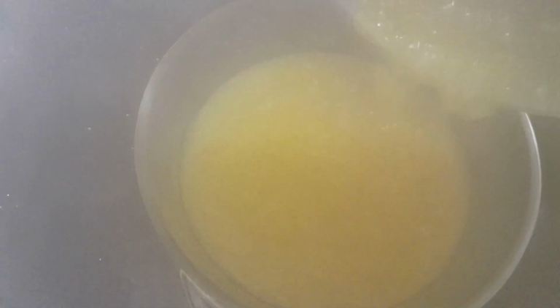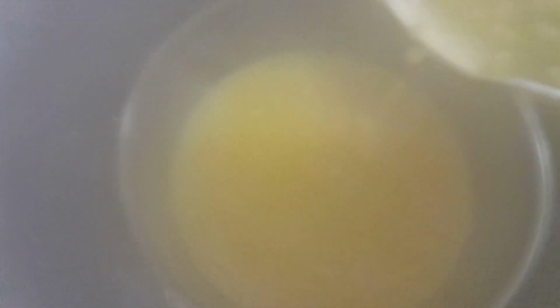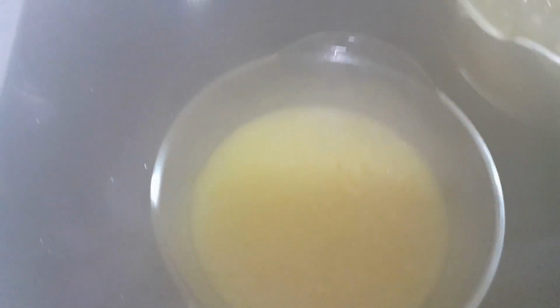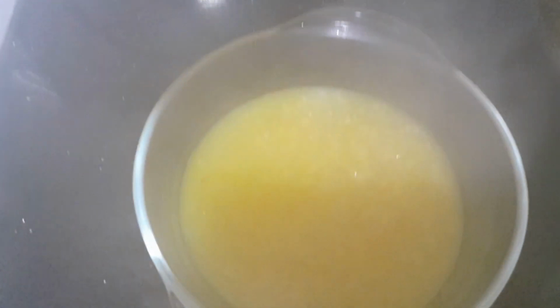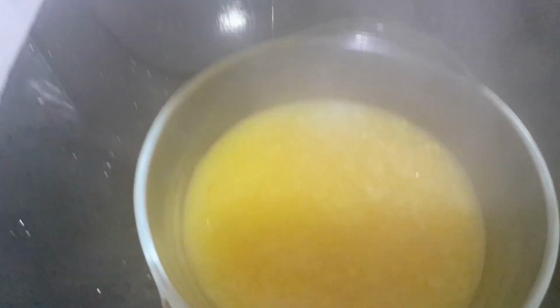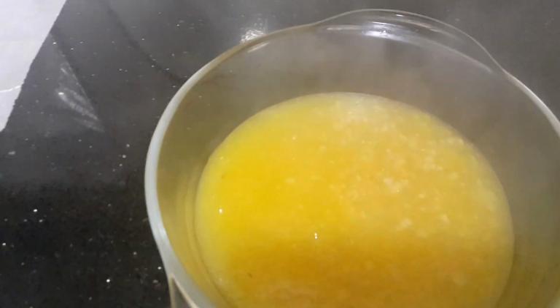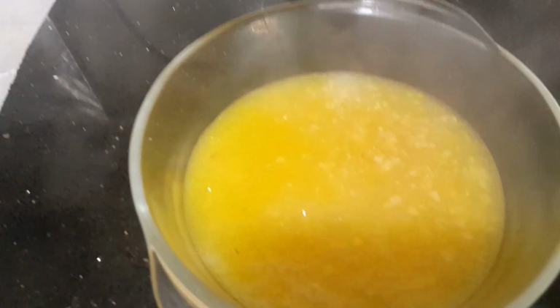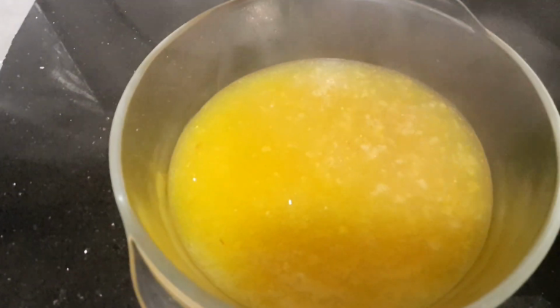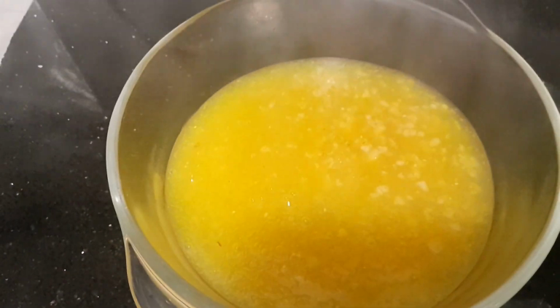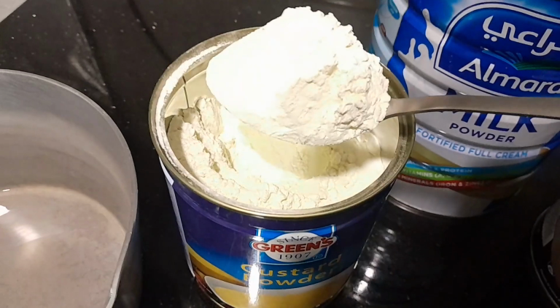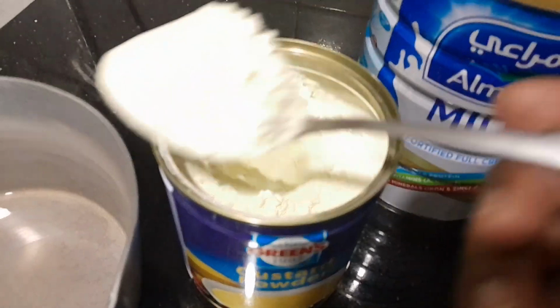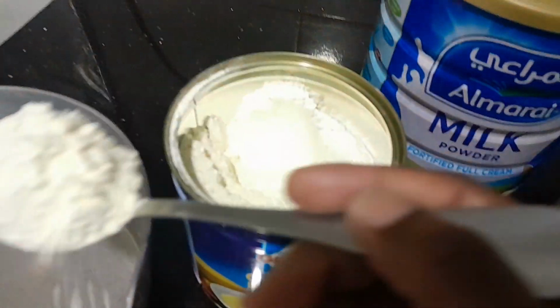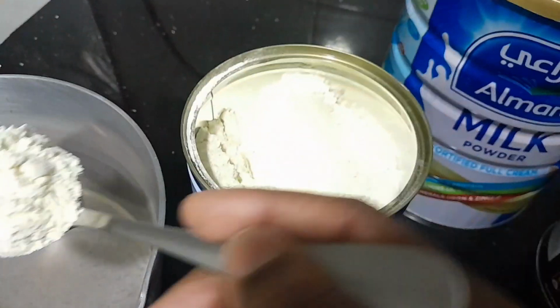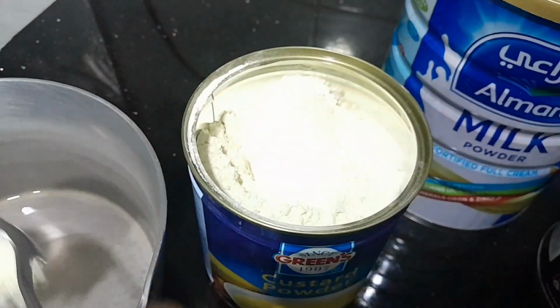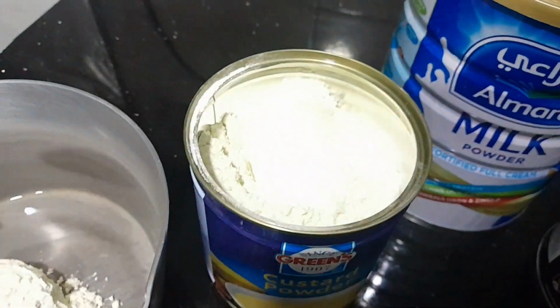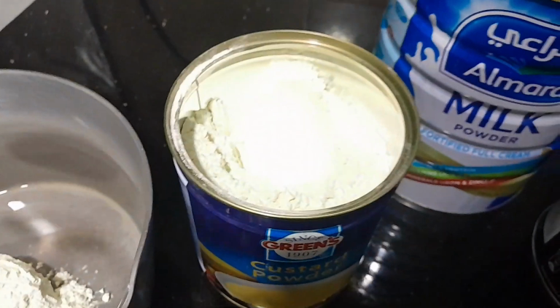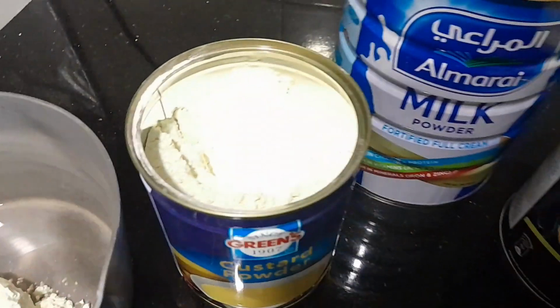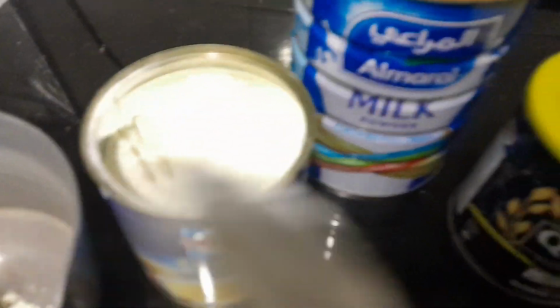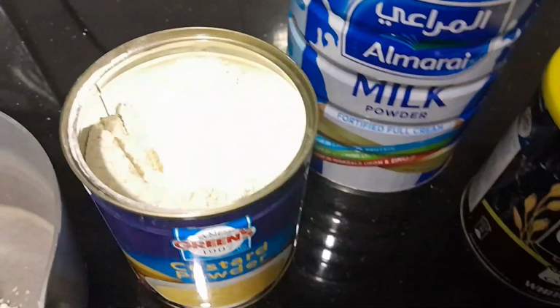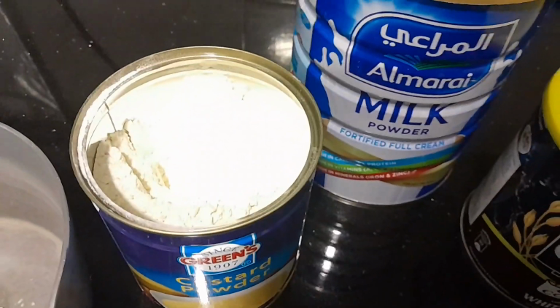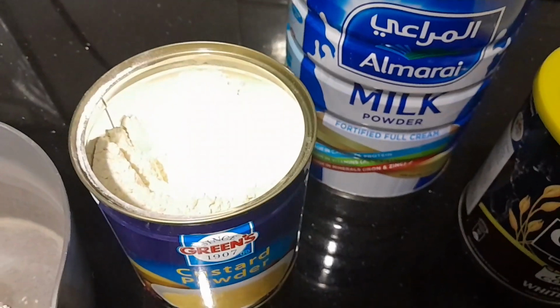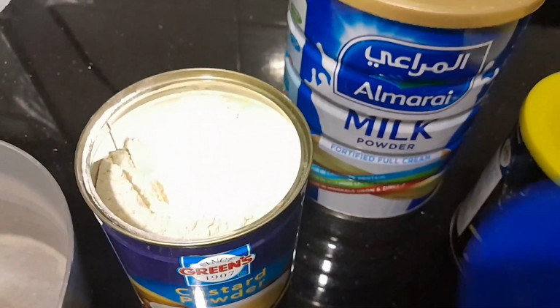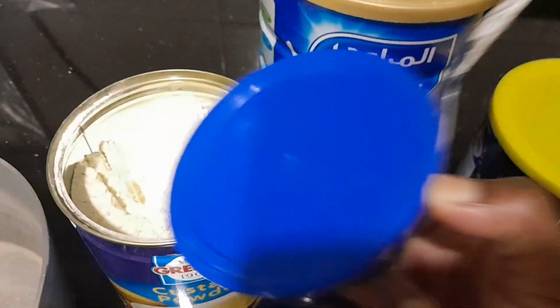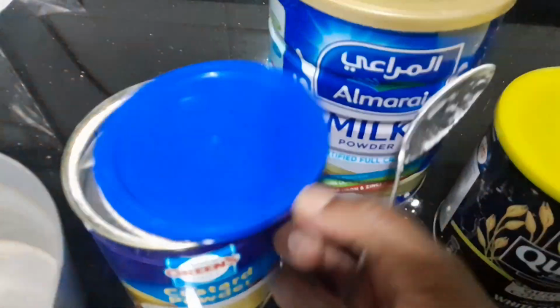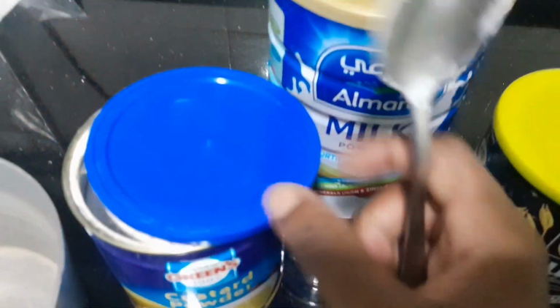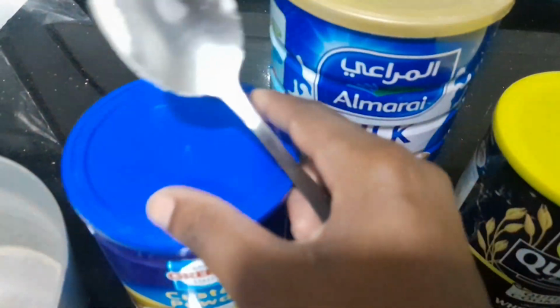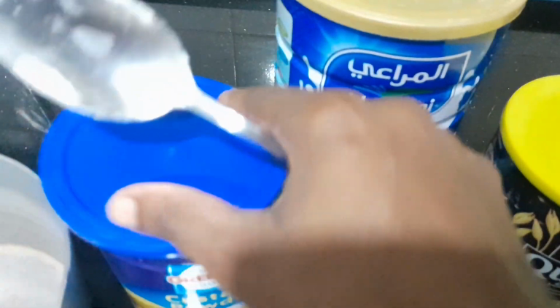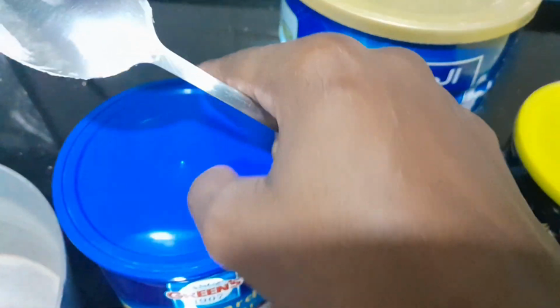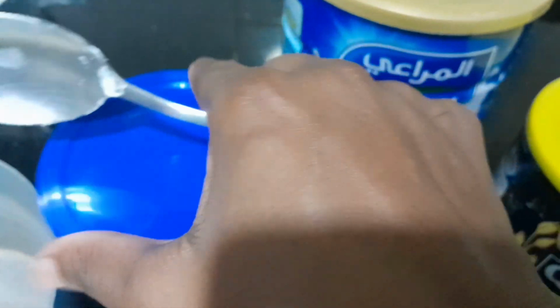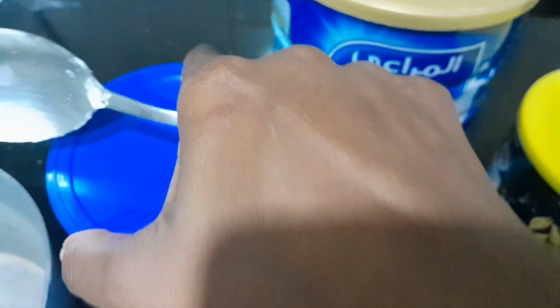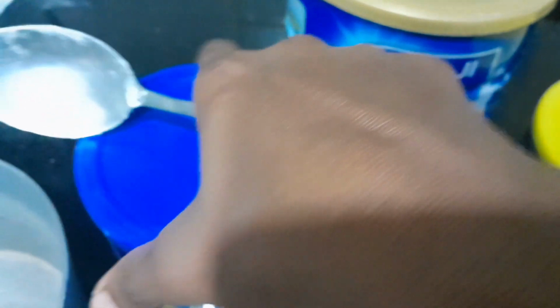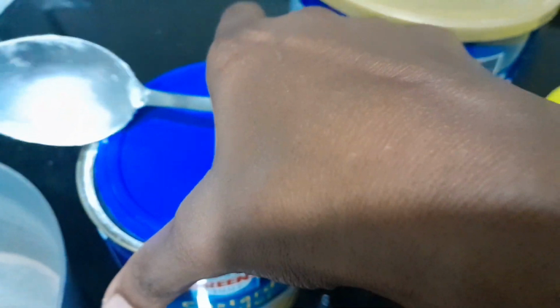Guys, welcome back to my YouTube channel. Today I'm going to make my porridge or my soup. I'm going to use custard flour.